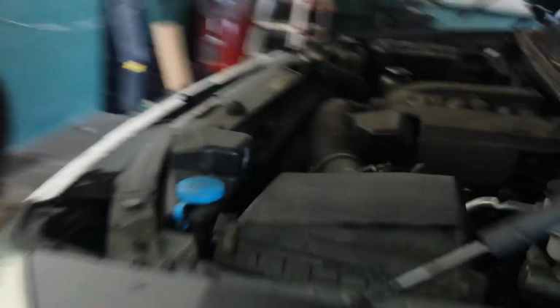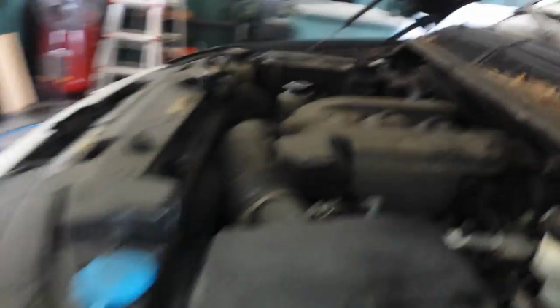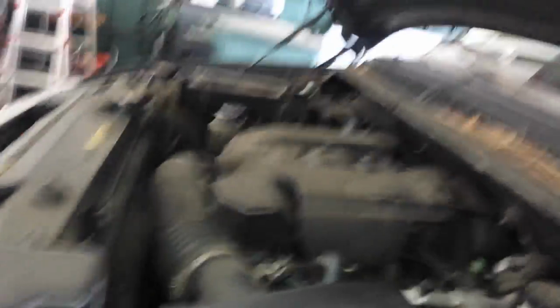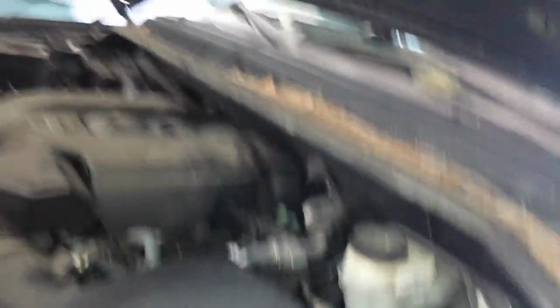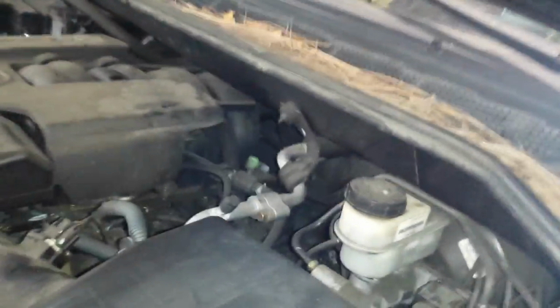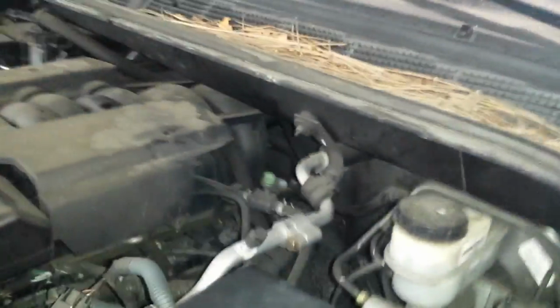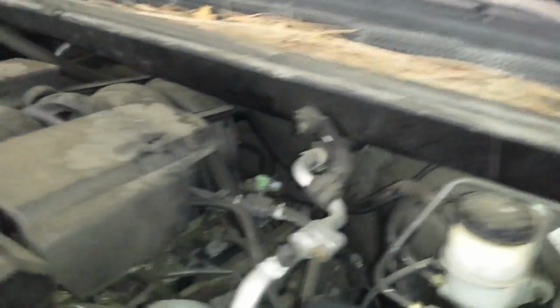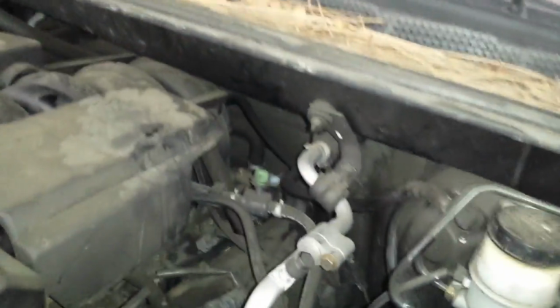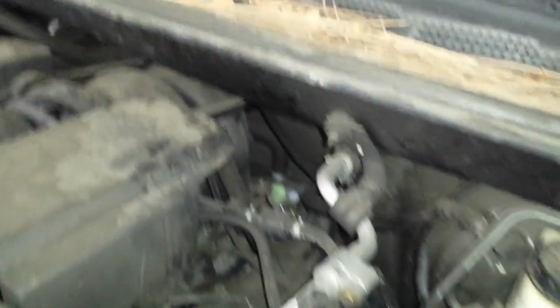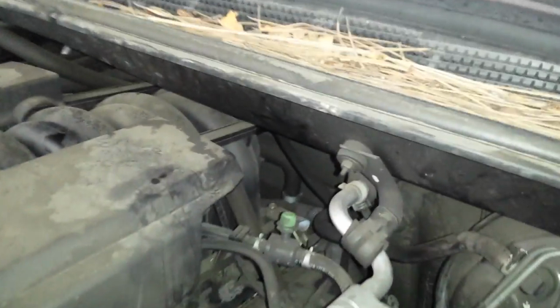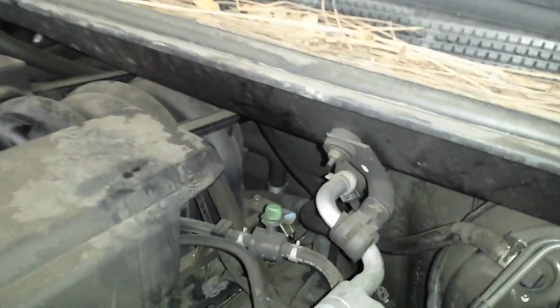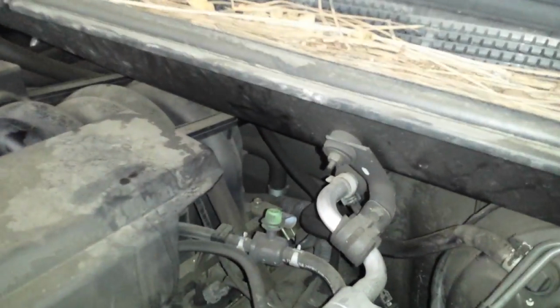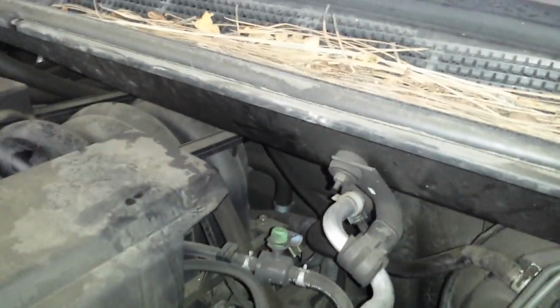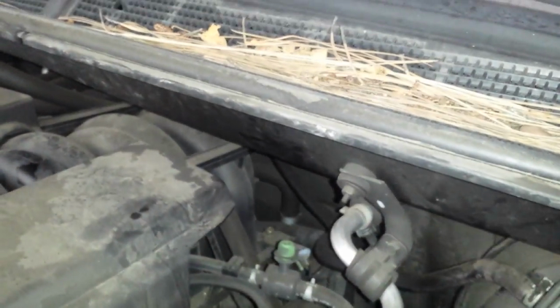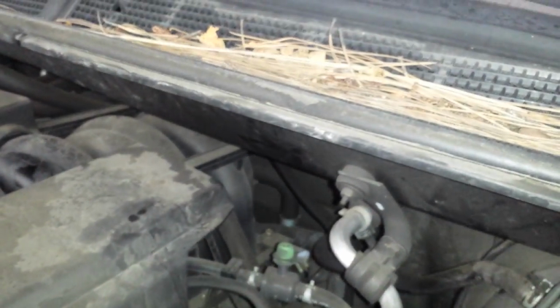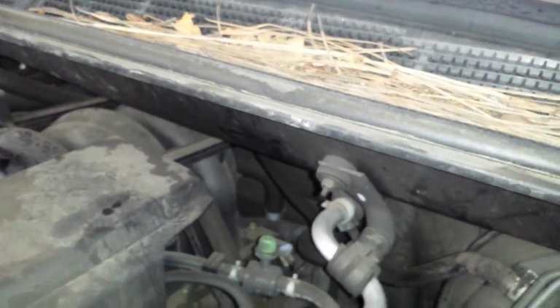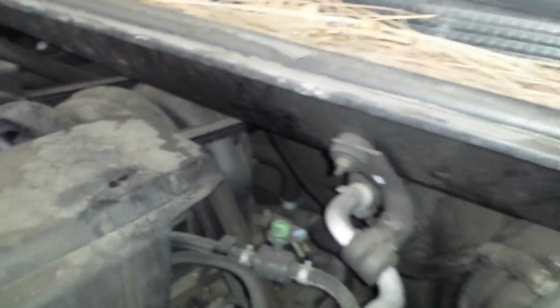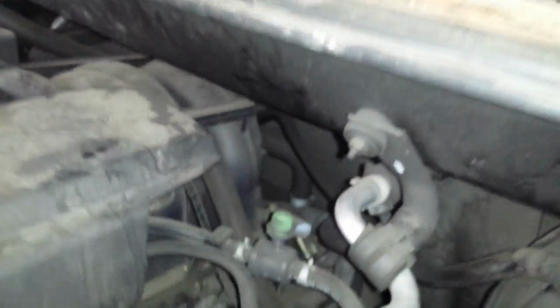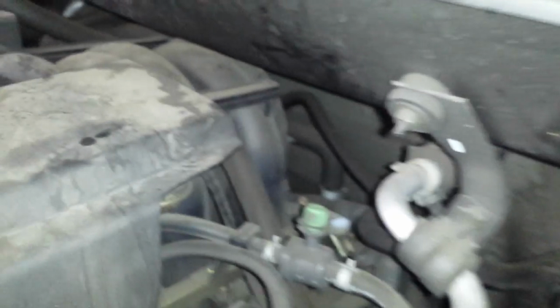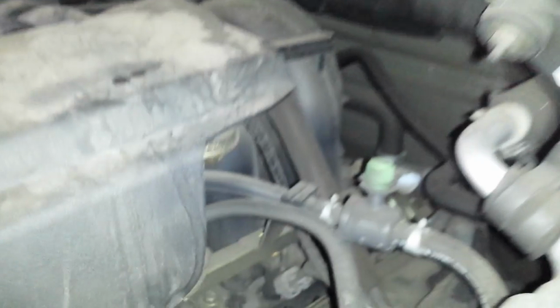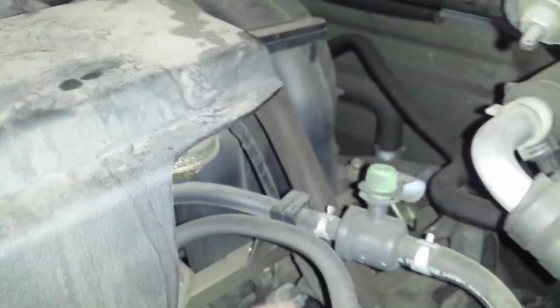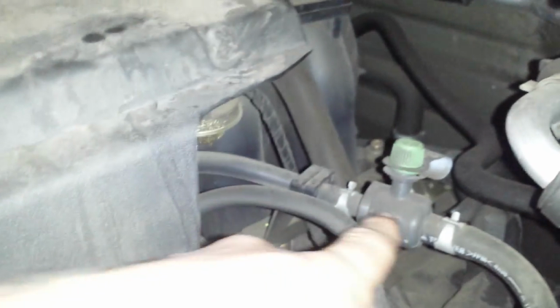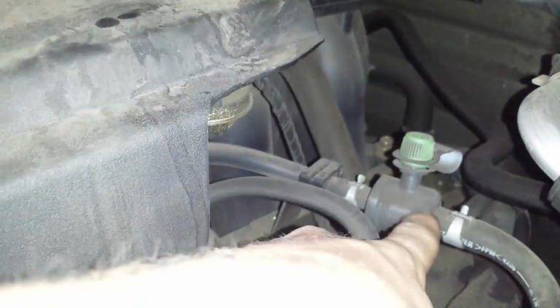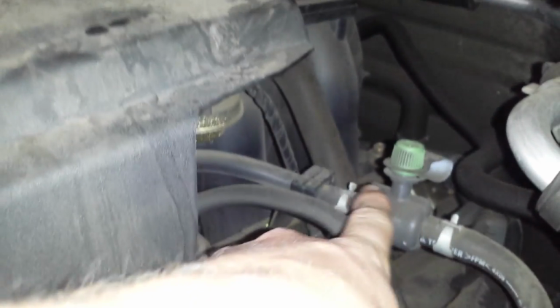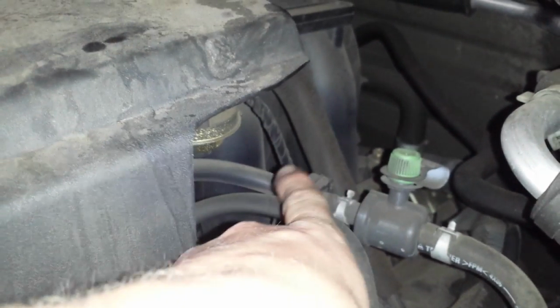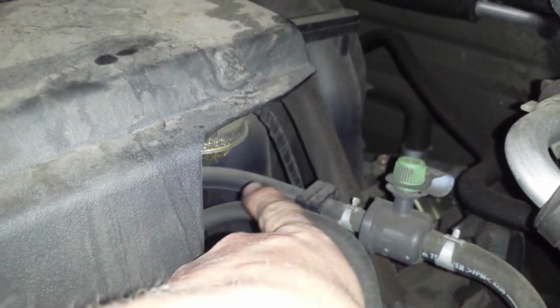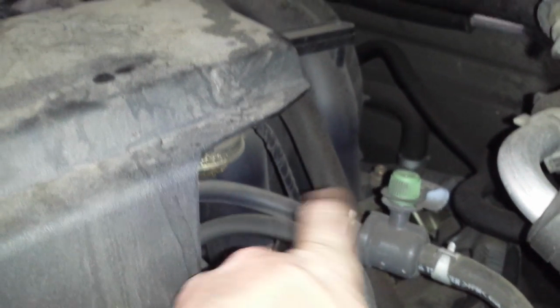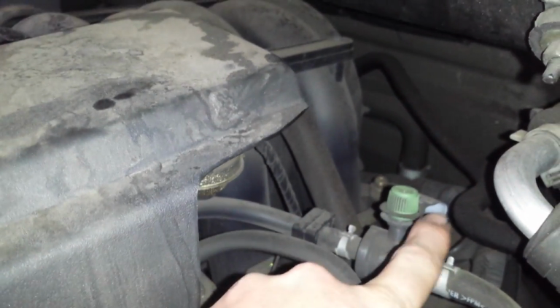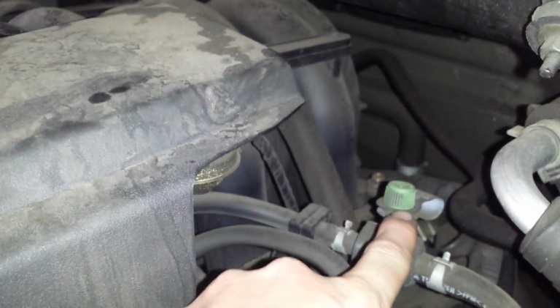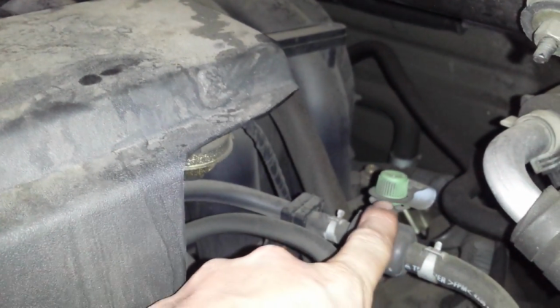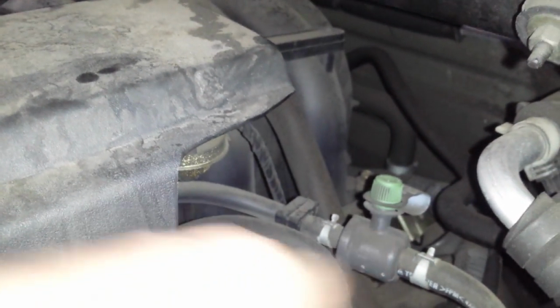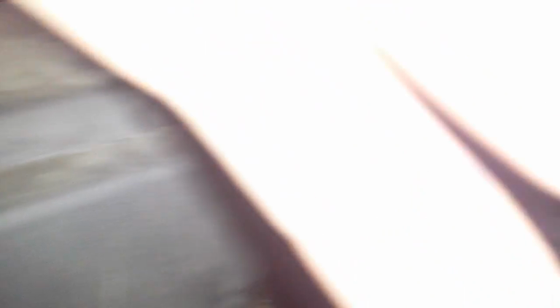Alright, so the canister purge control valve is at the end of this hose. This is the EVAP service port.